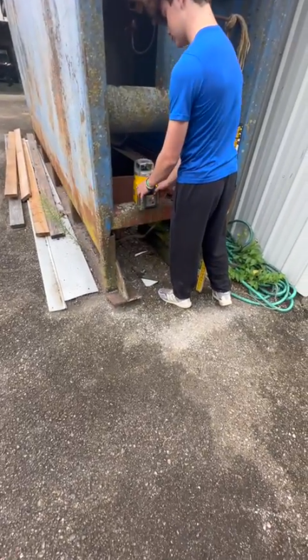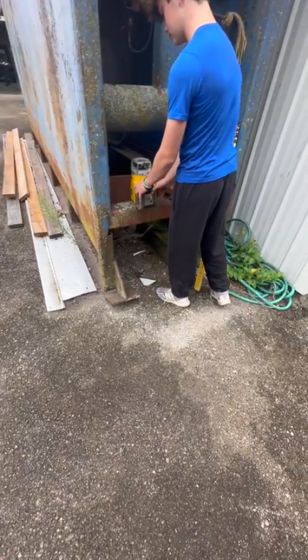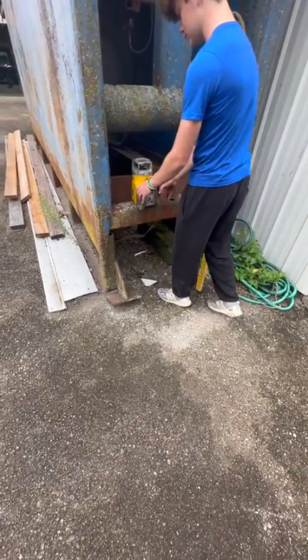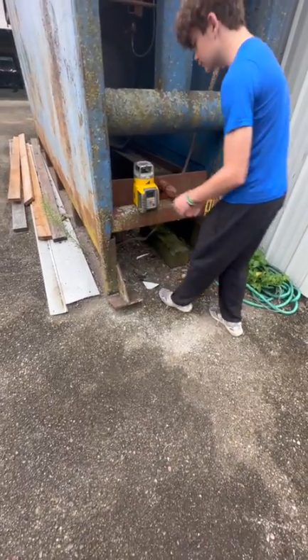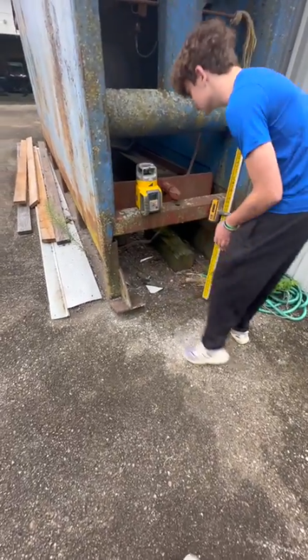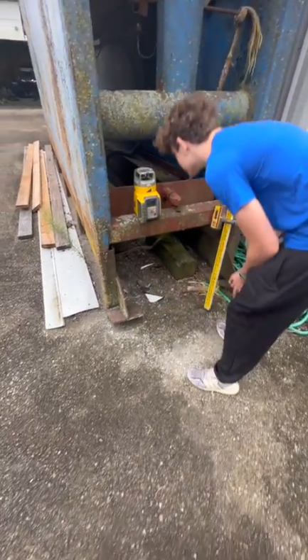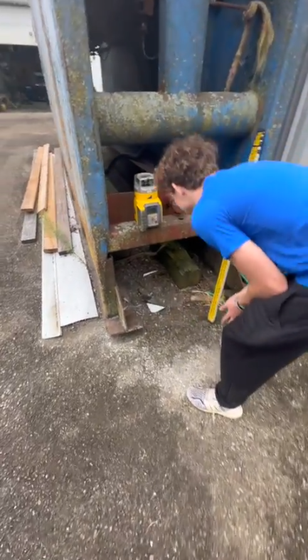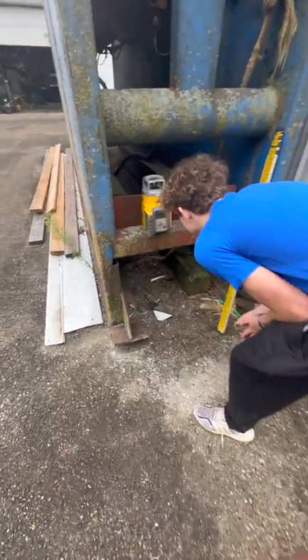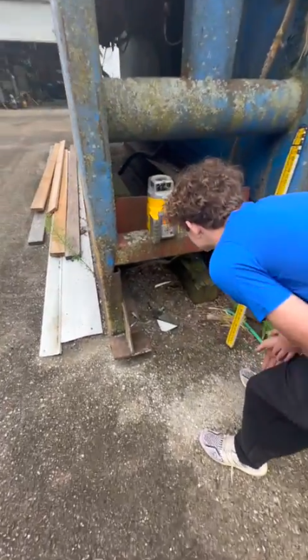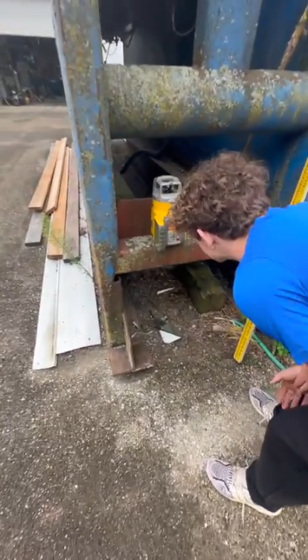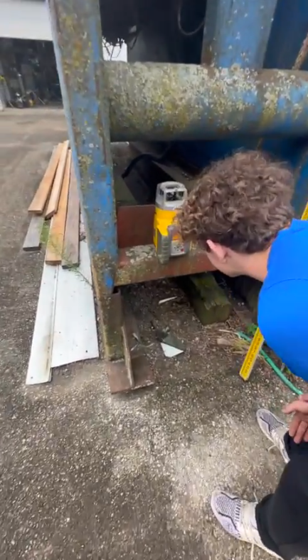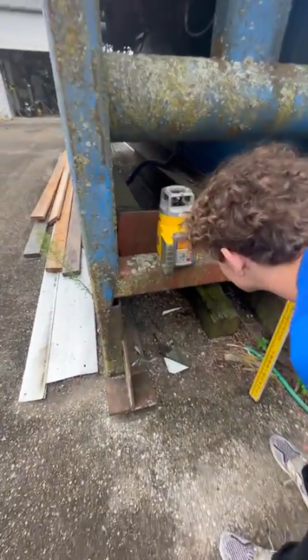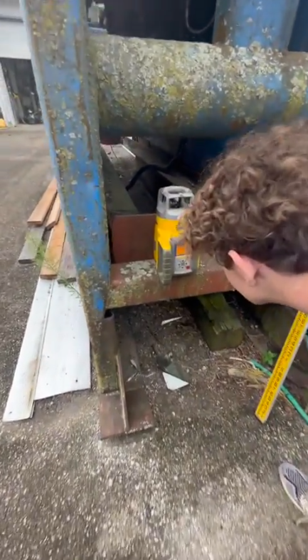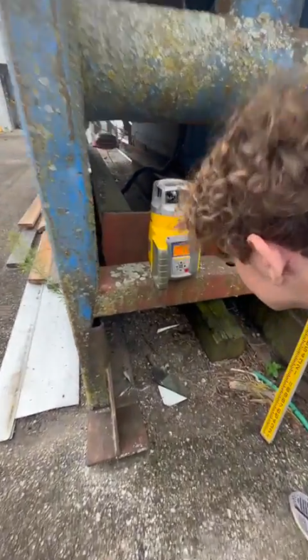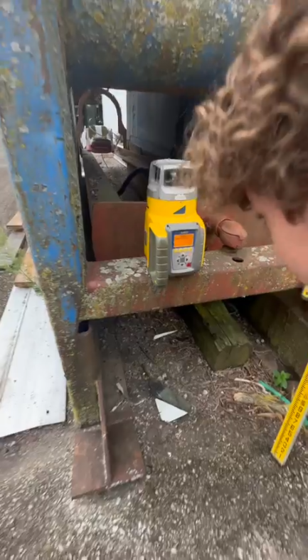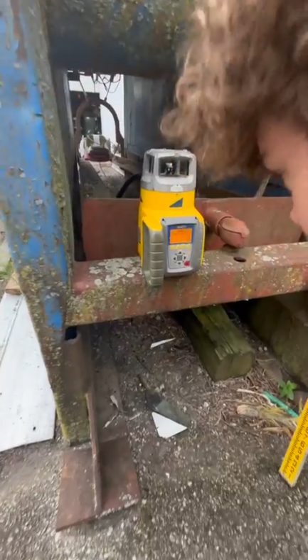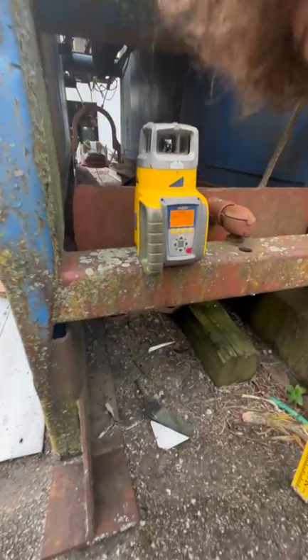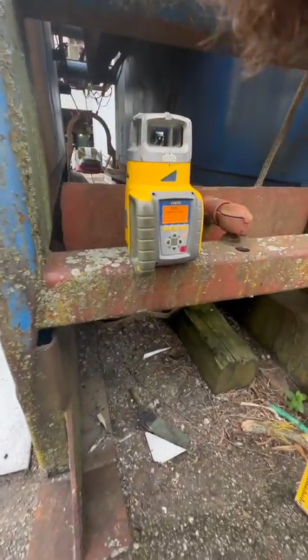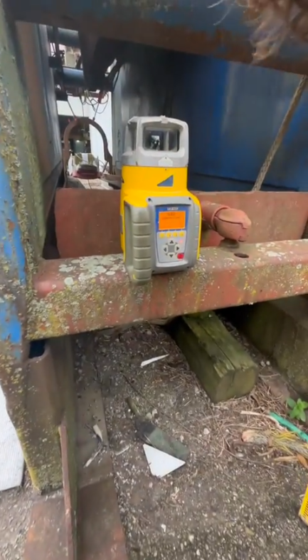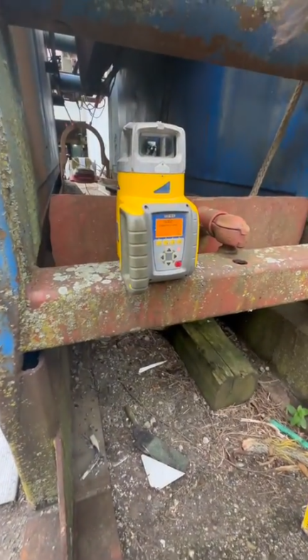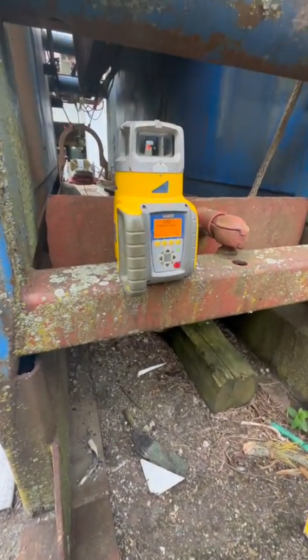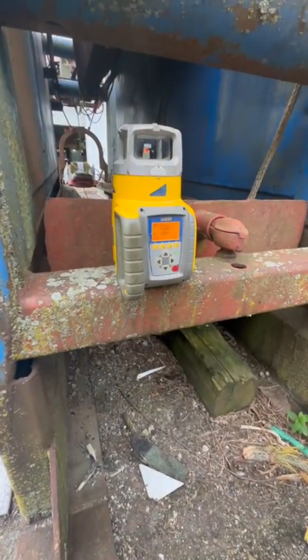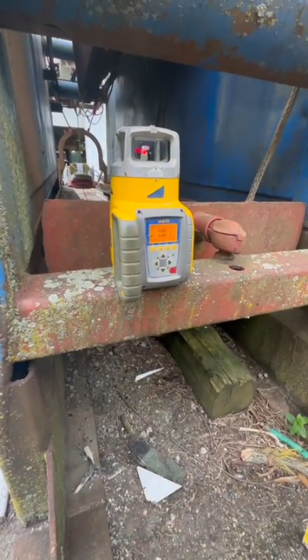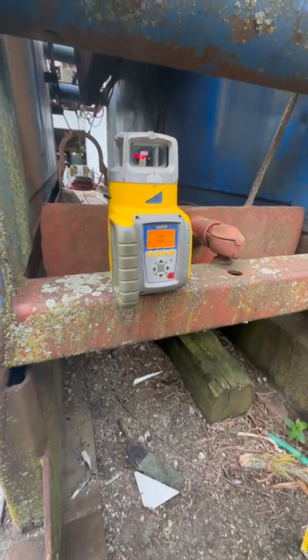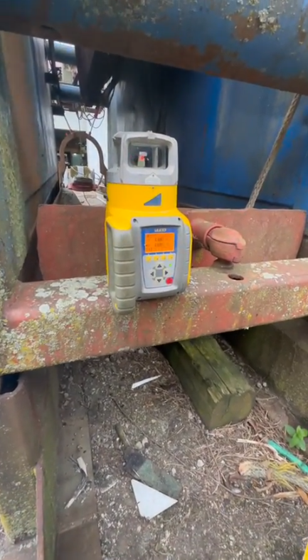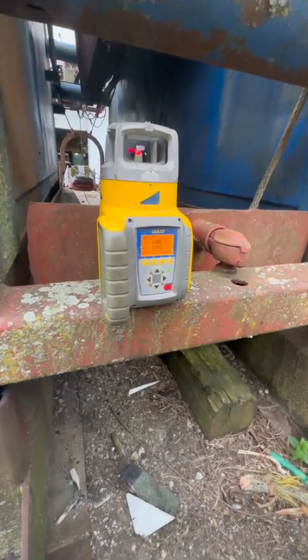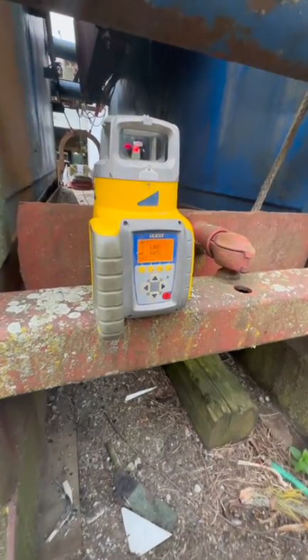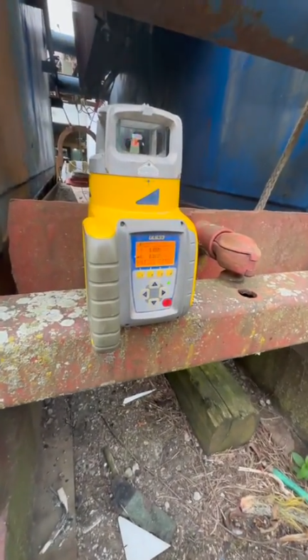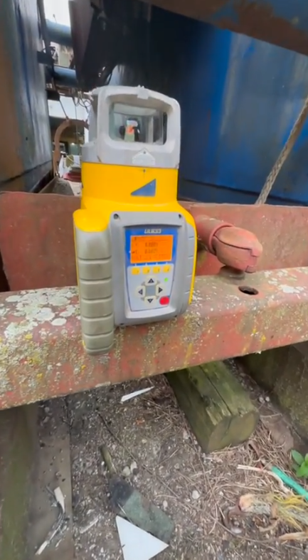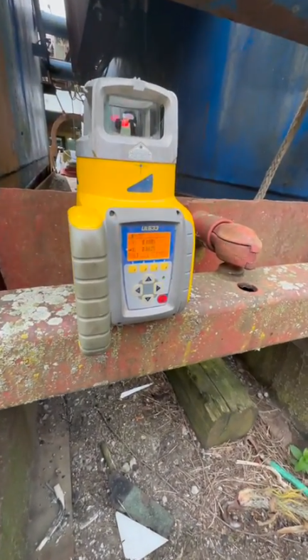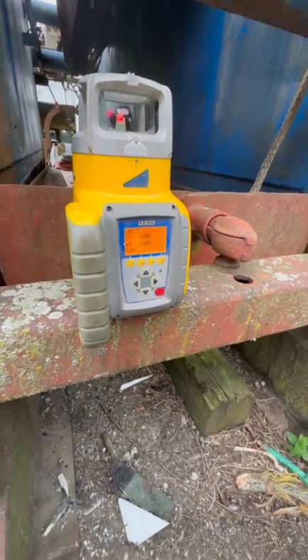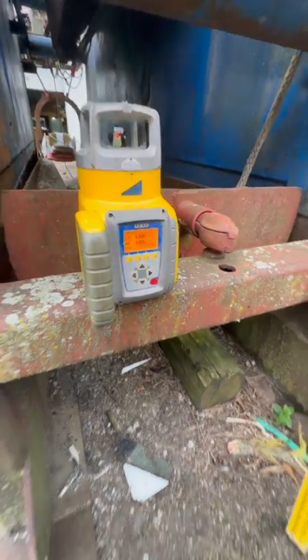Remember how we did that the other day? So what he's doing is there's a slope laser. We want to make sure it's level. Look — zero, zero. So we're dead at level.